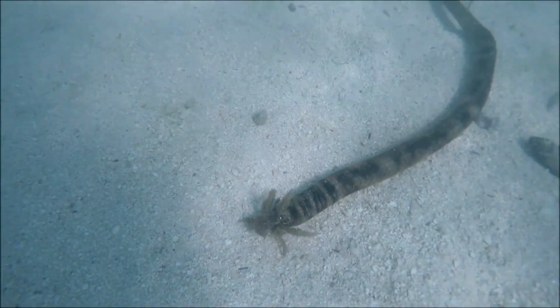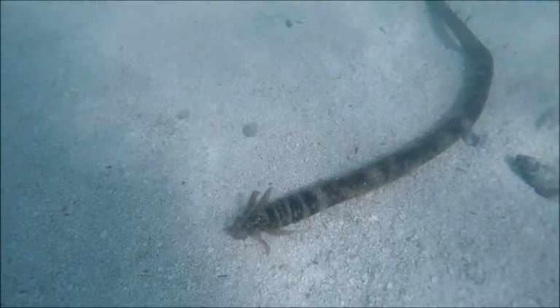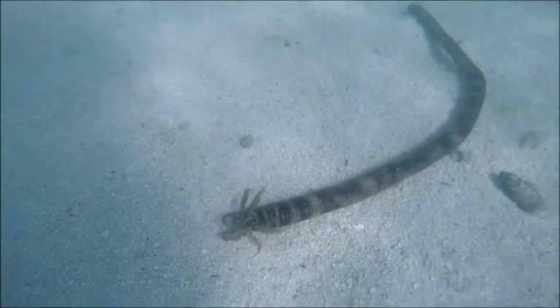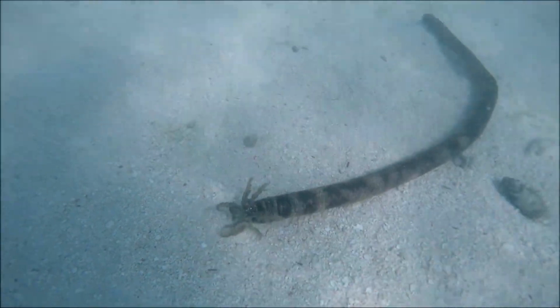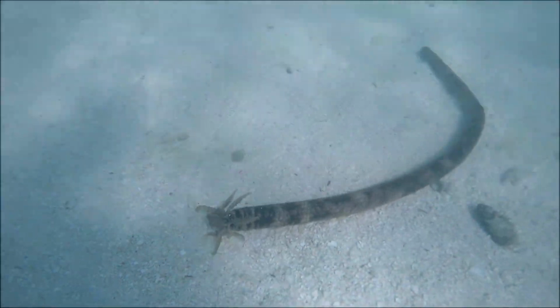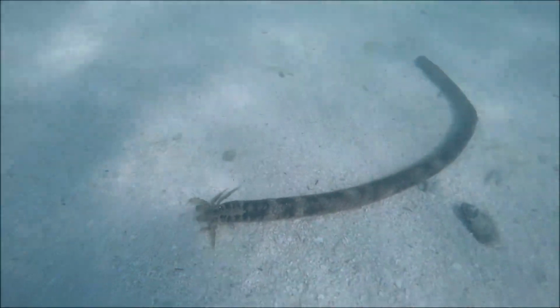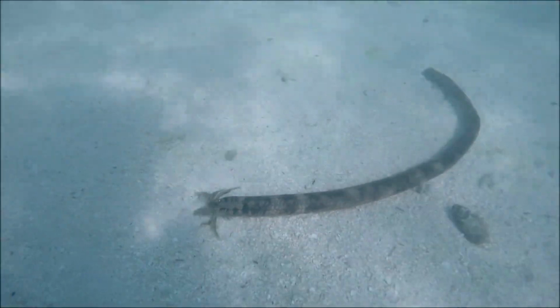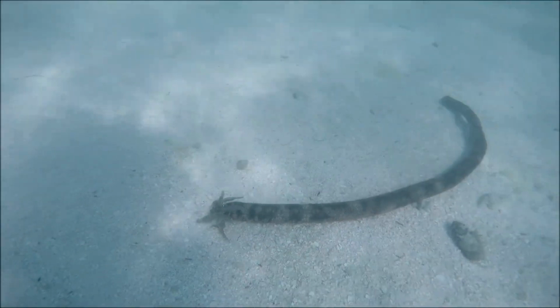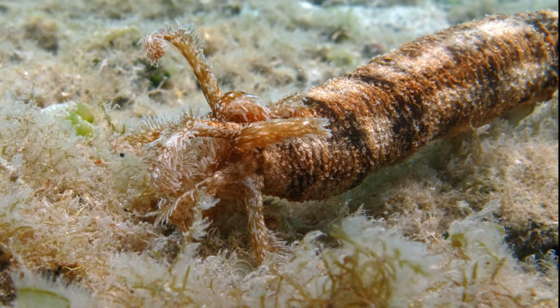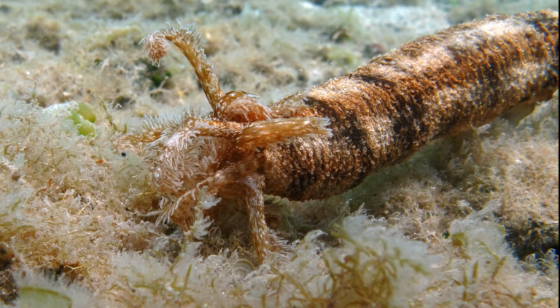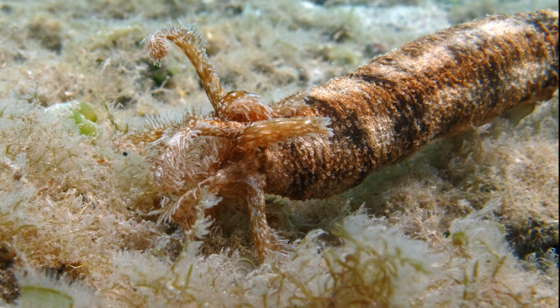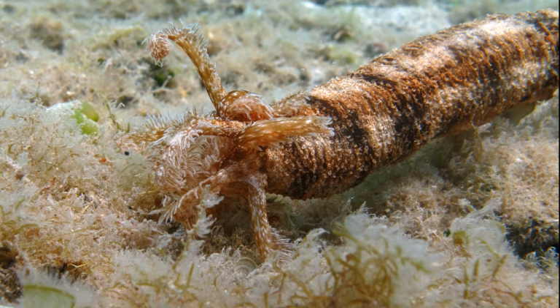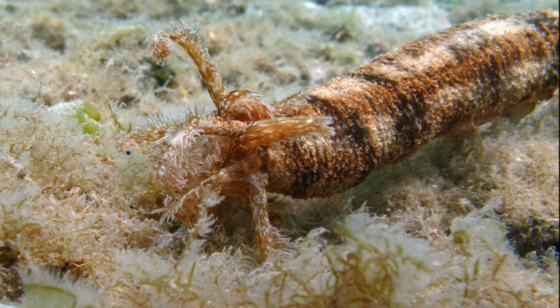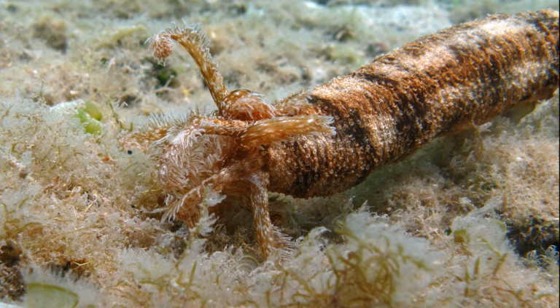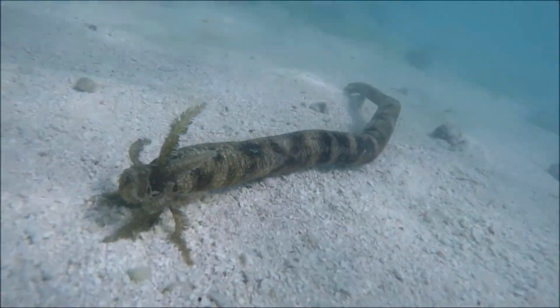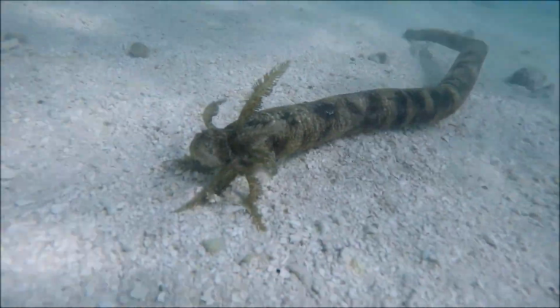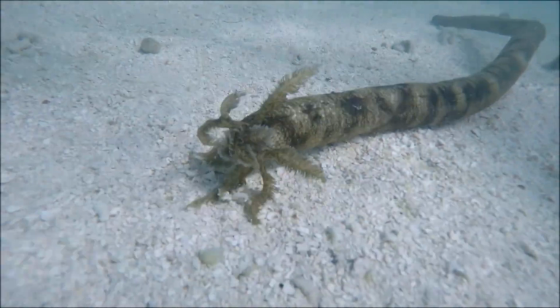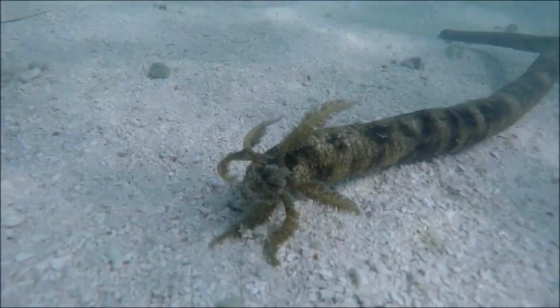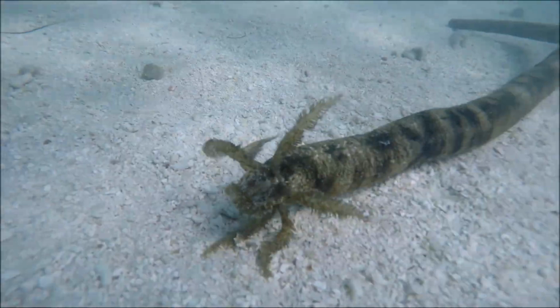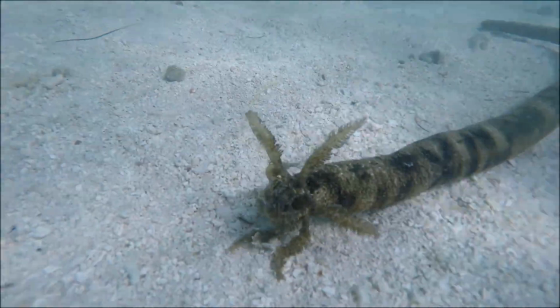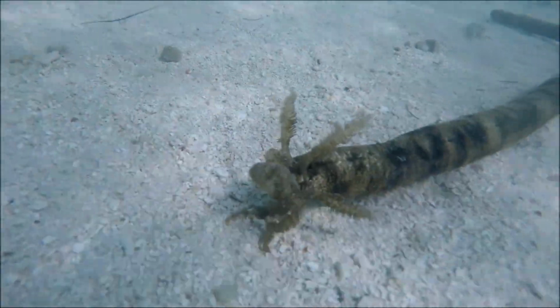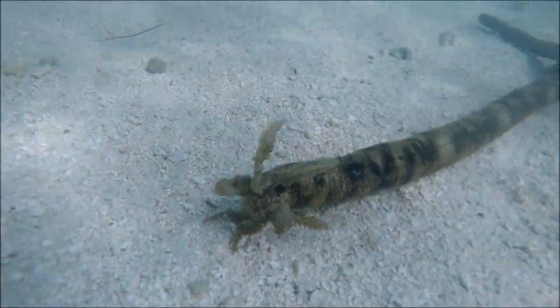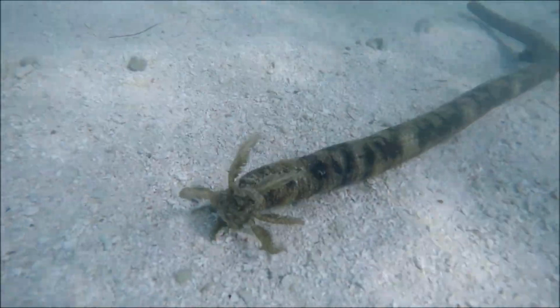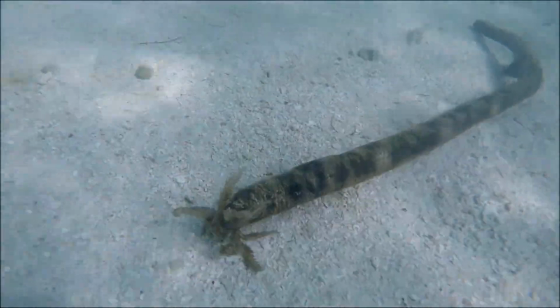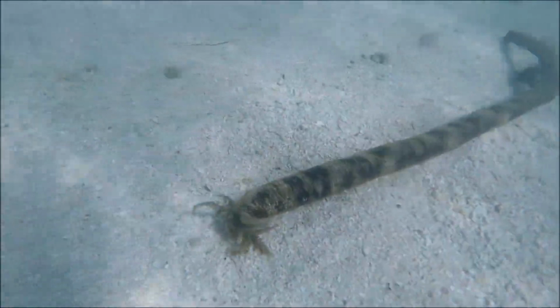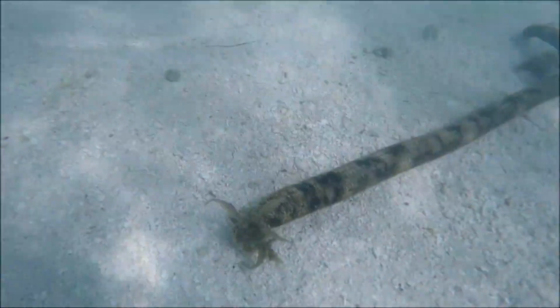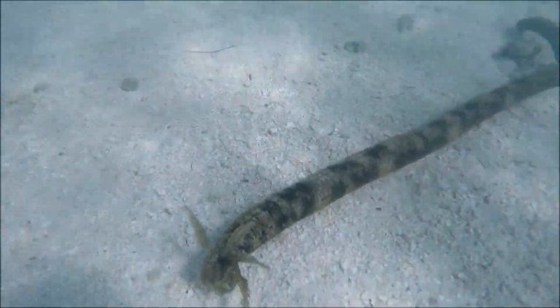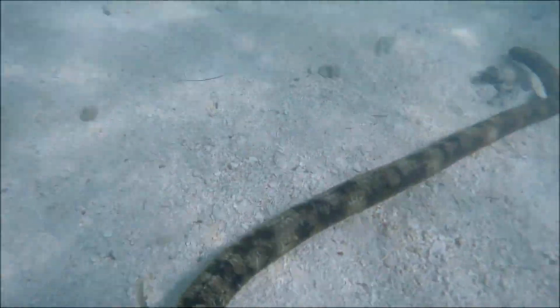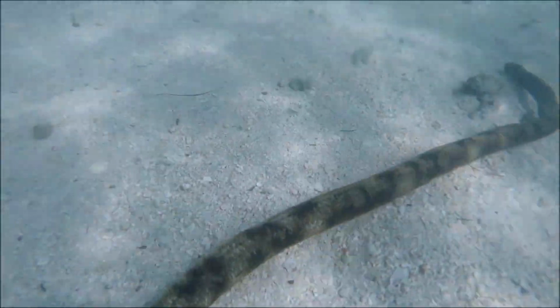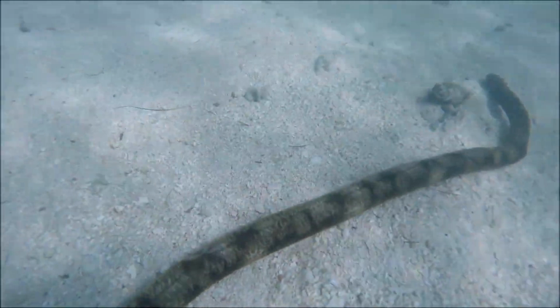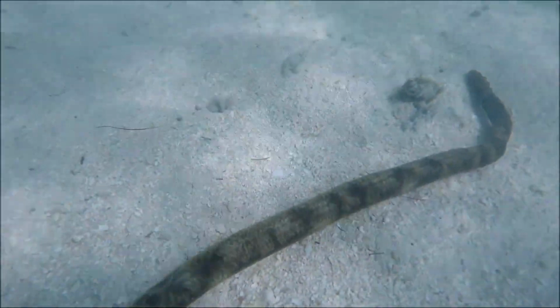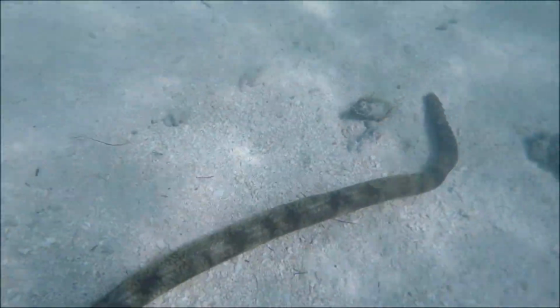Their mouth and anus are on opposite ends. They have tentacles circling their mouth. The tentacles are mainly used for sweeping organic matter into their mouth as they move through the soft sediments of the ocean floor.